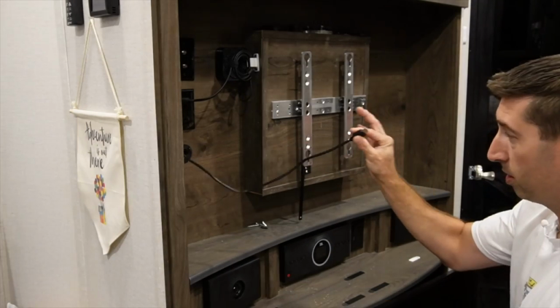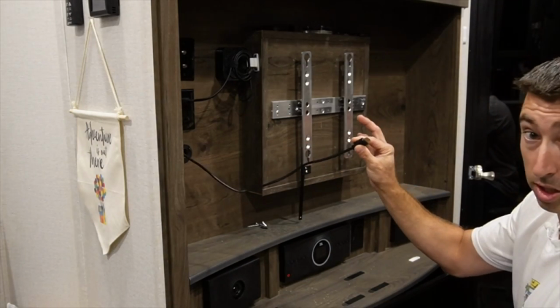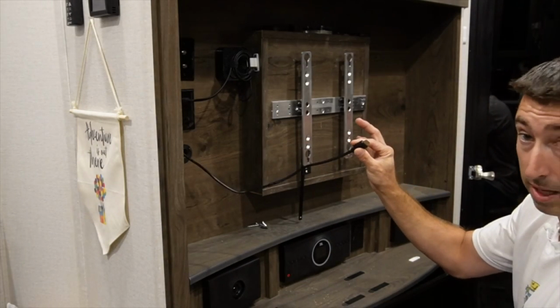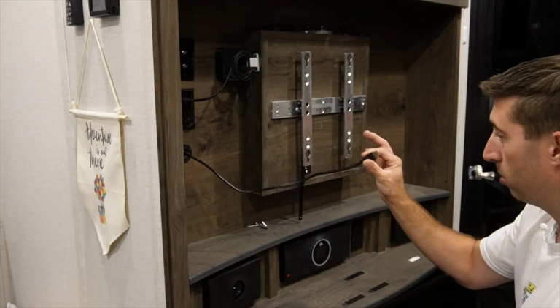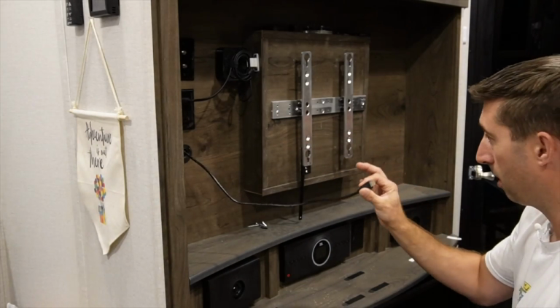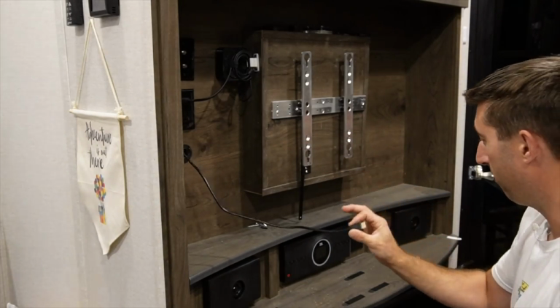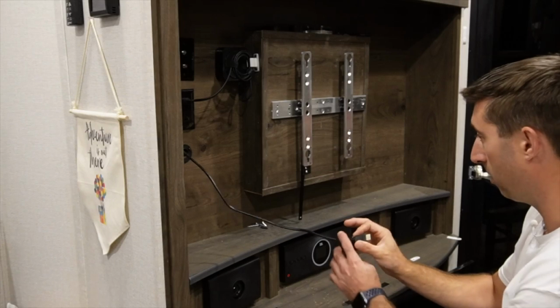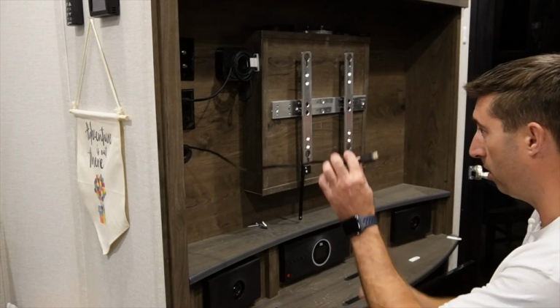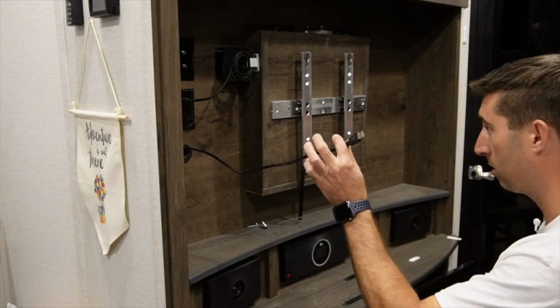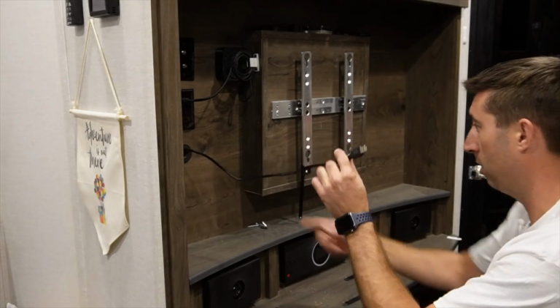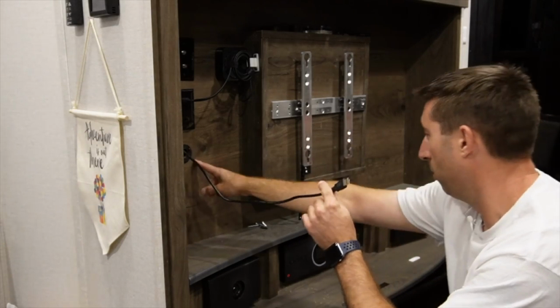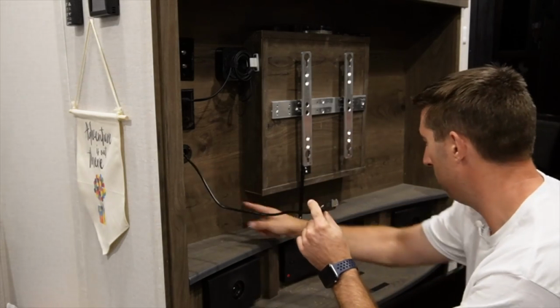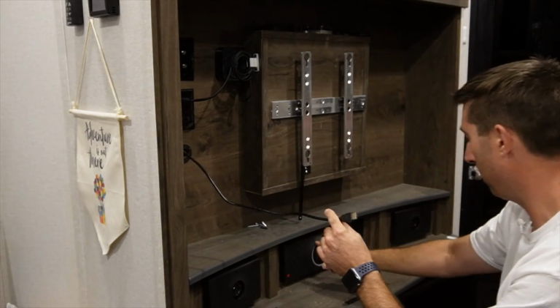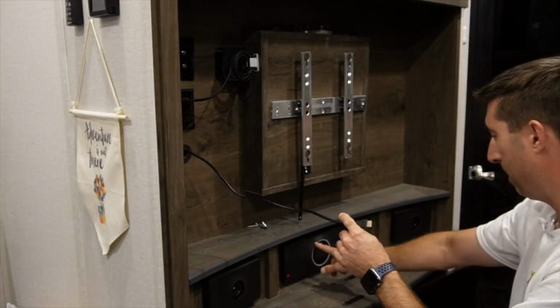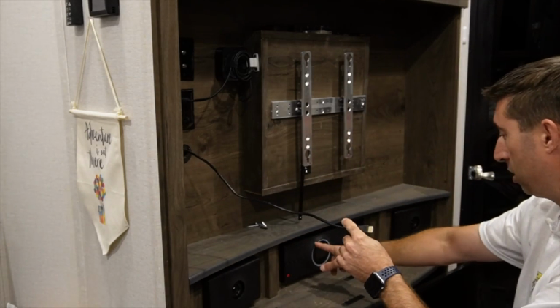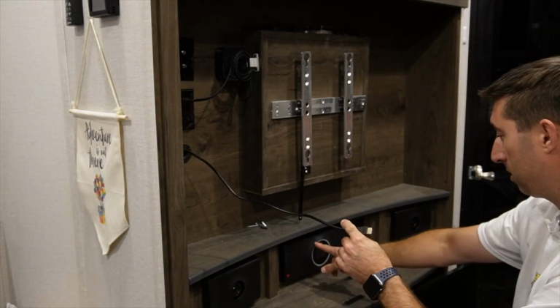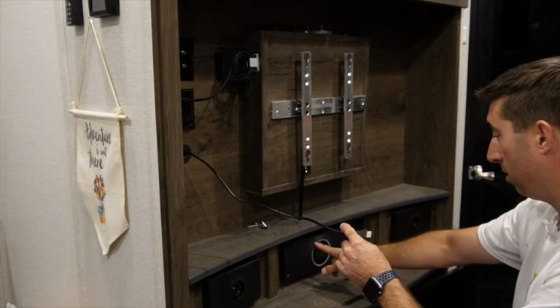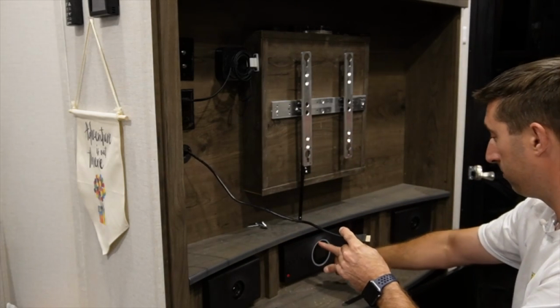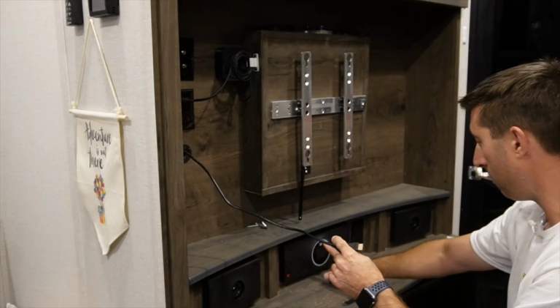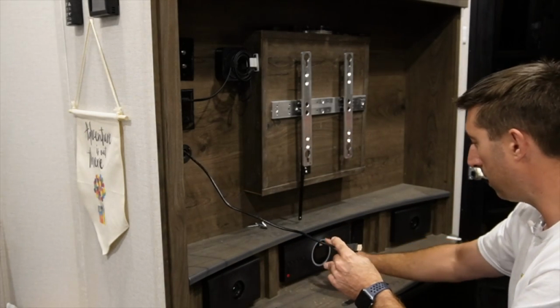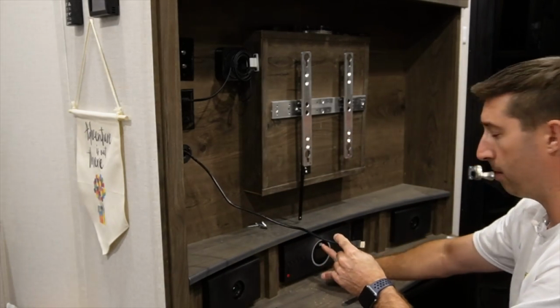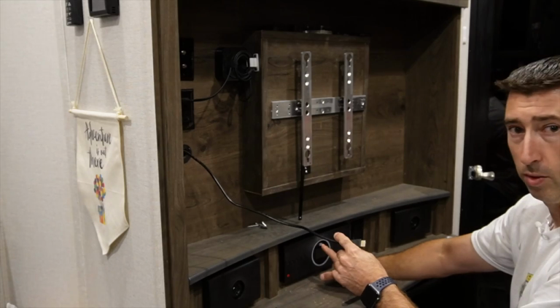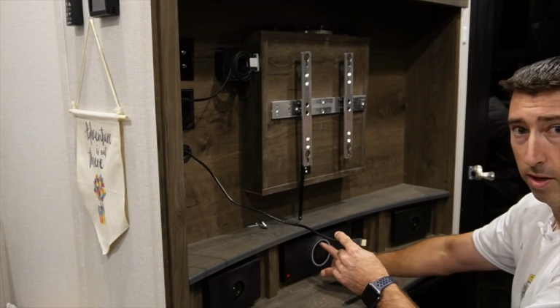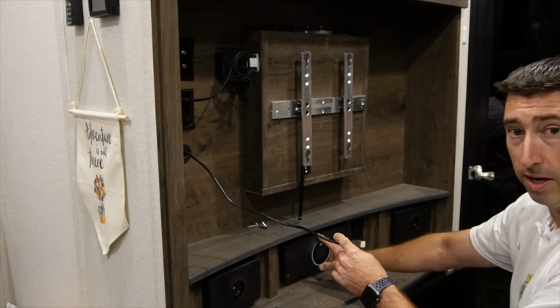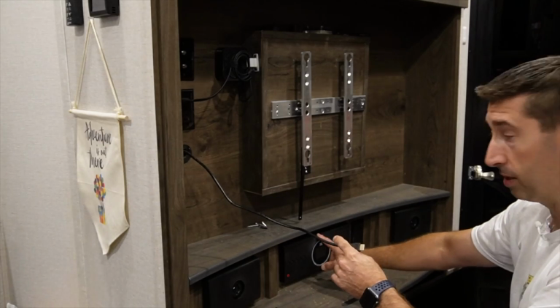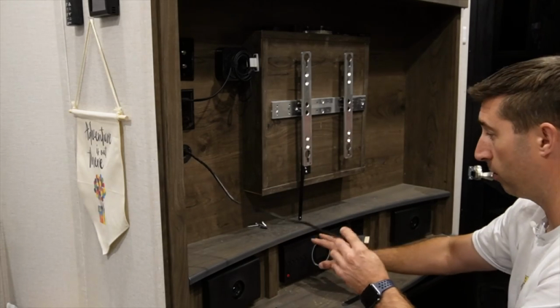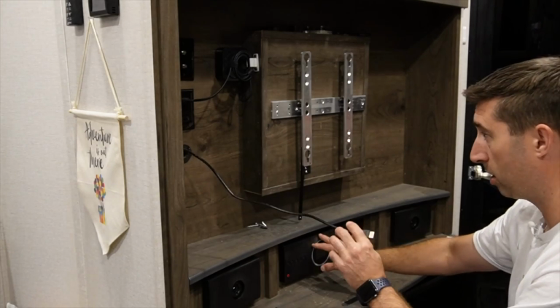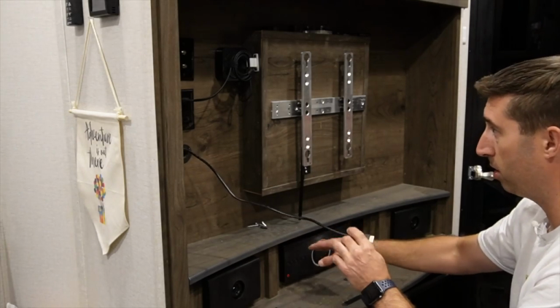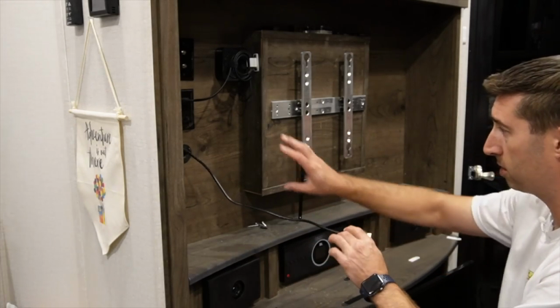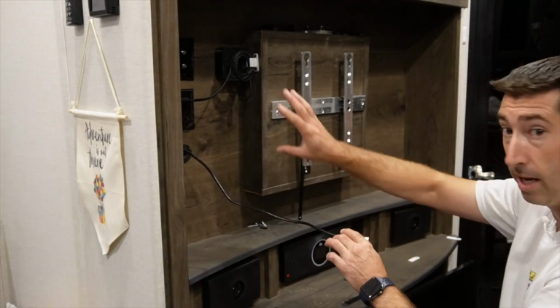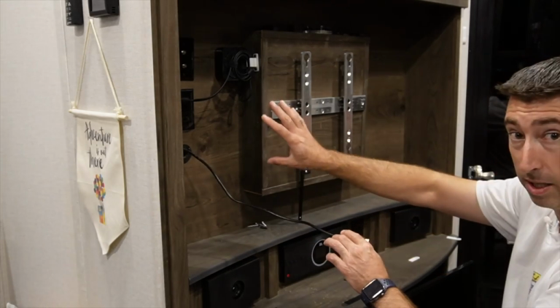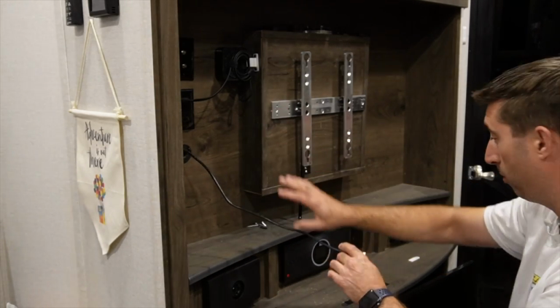This HDMI cable comes from the factory. It runs in the wall into the back of the JBL stereo. I don't want to mess with the factory settings, so I'm just going to unplug this and tie it up and get it out of the way.